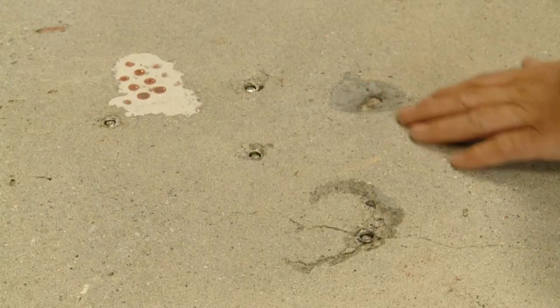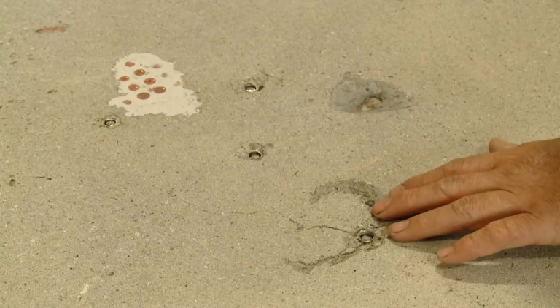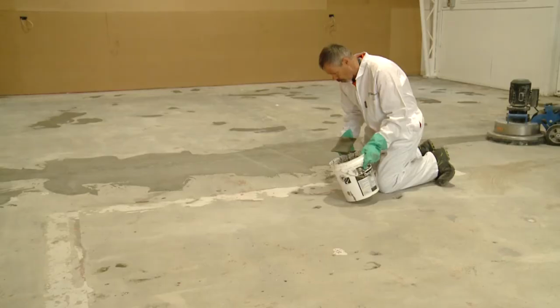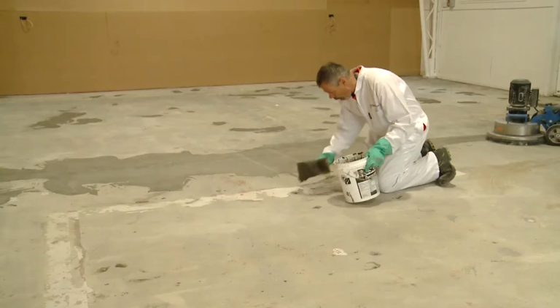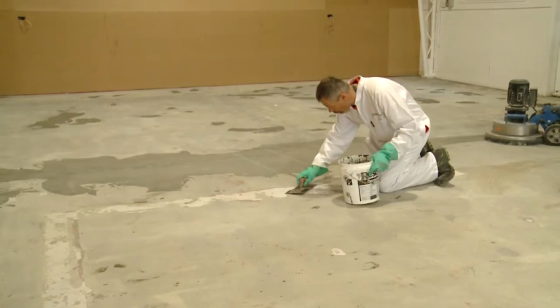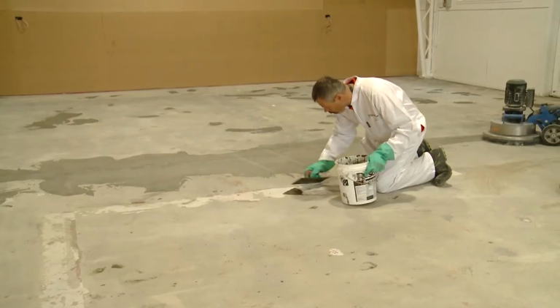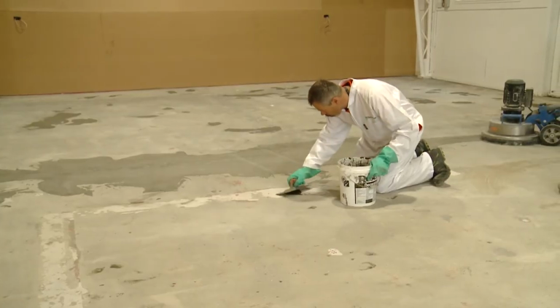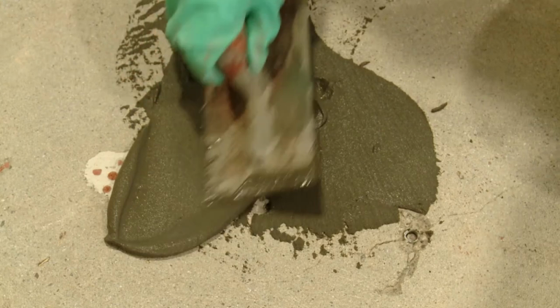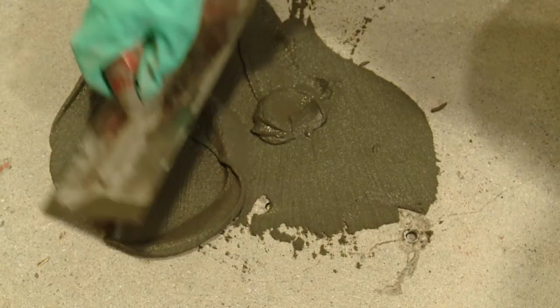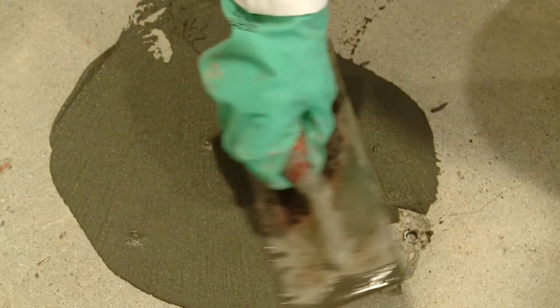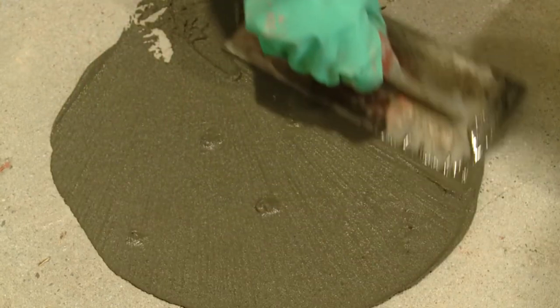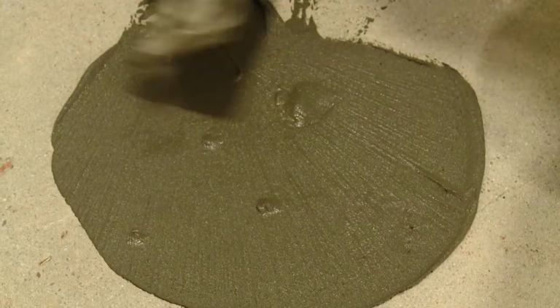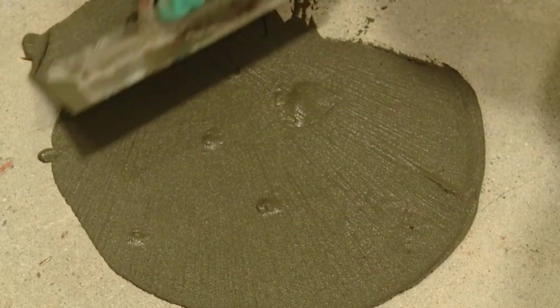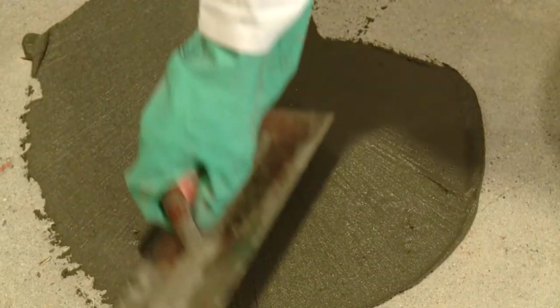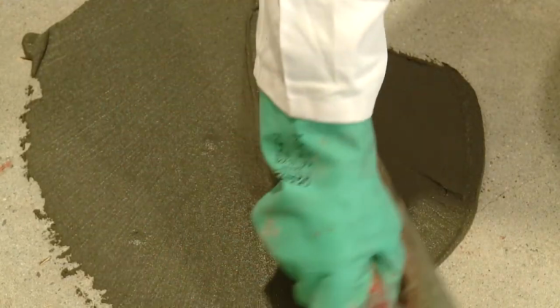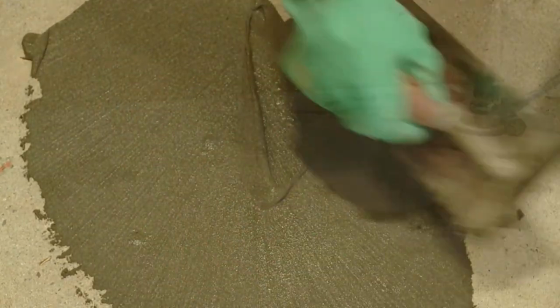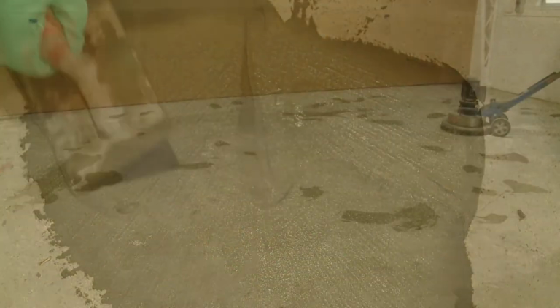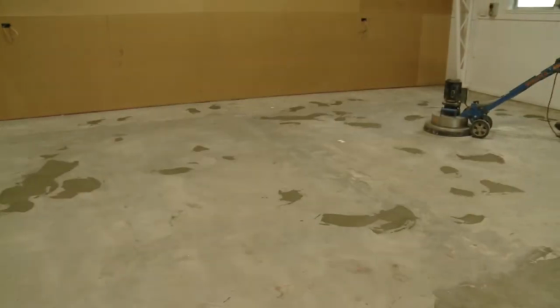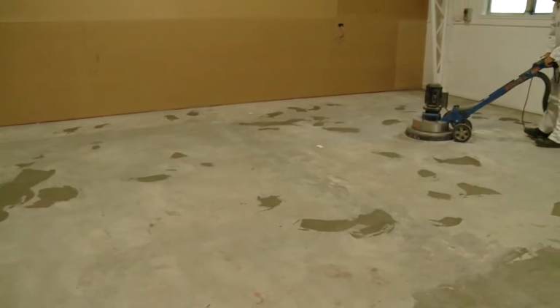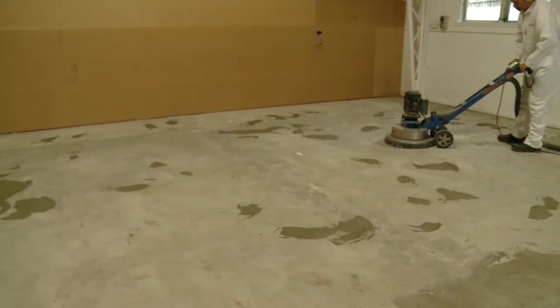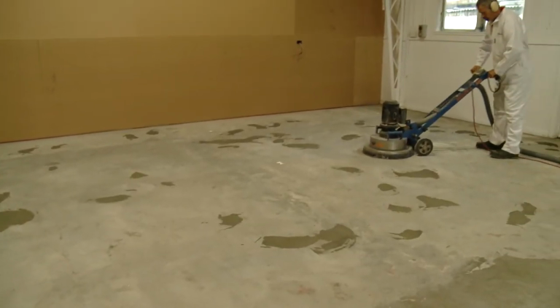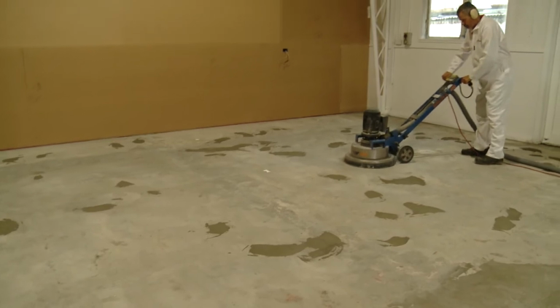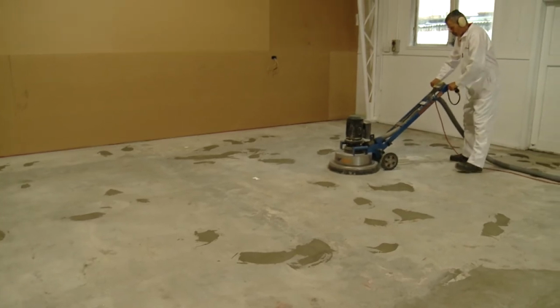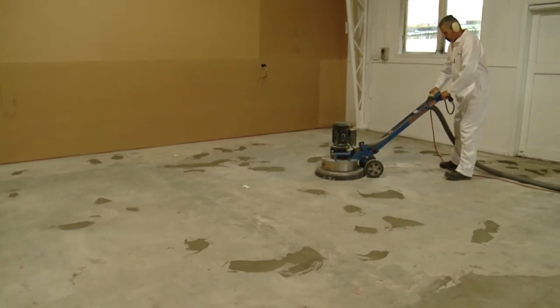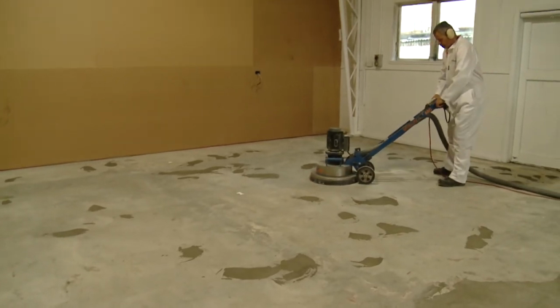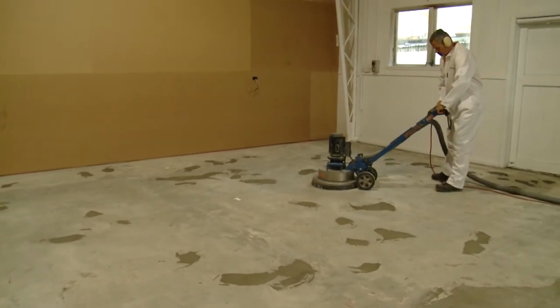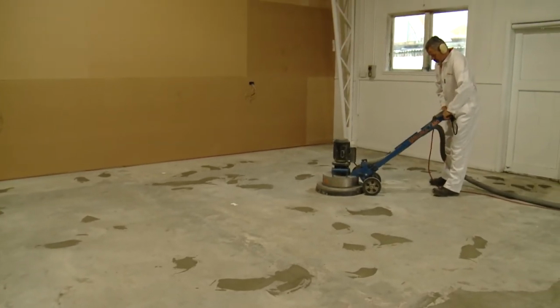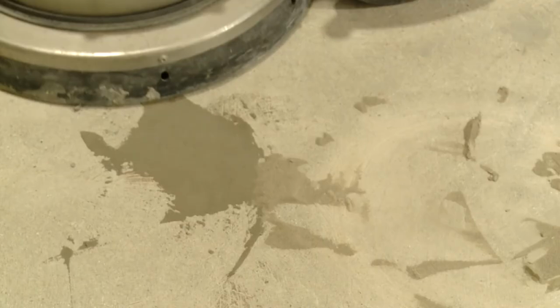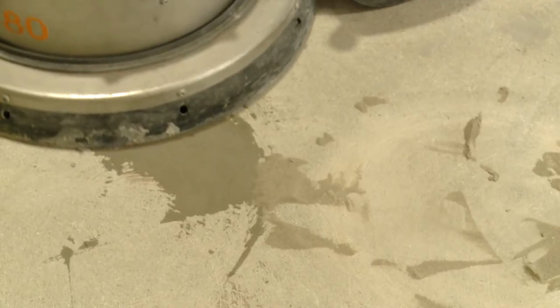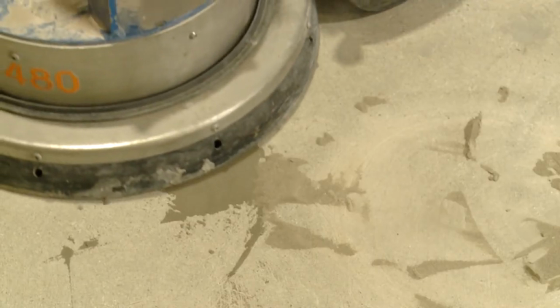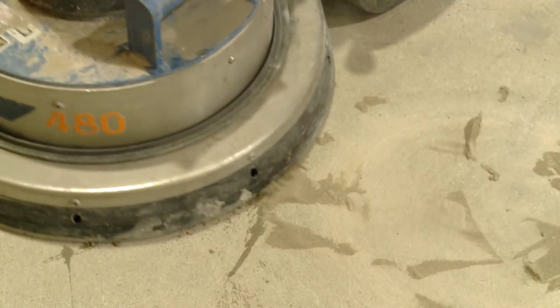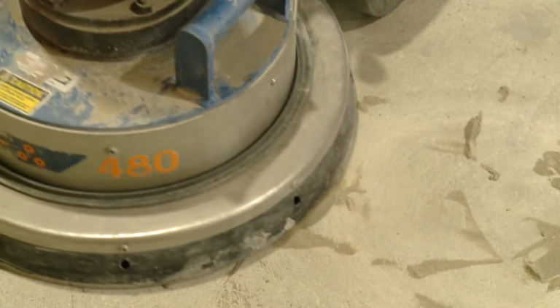This is an old floor with visible holes and imperfections which are filled using a patching compound. Once cured, the filled areas are again diamond ground to achieve a uniform surface.